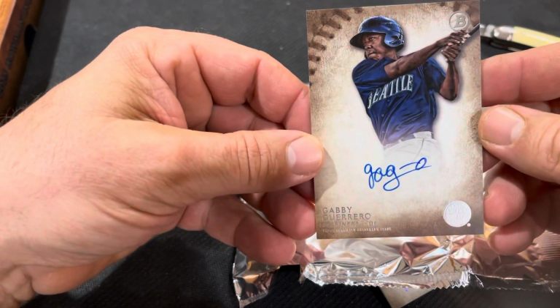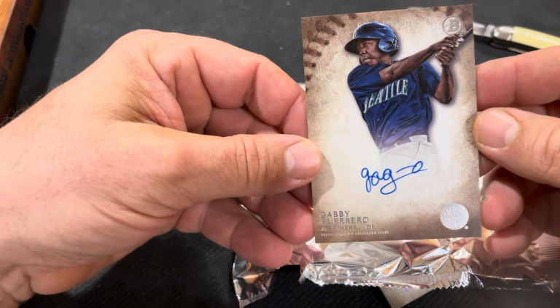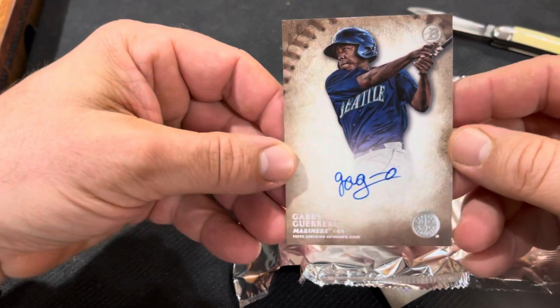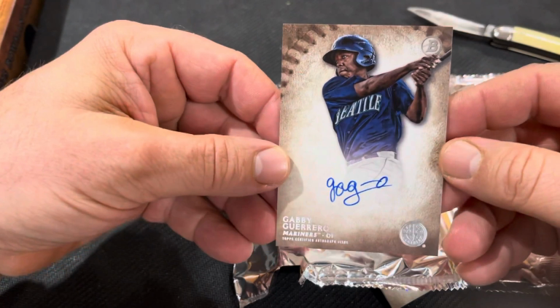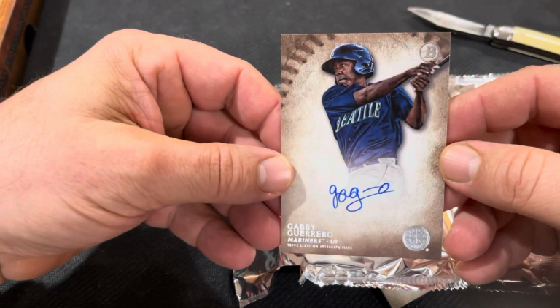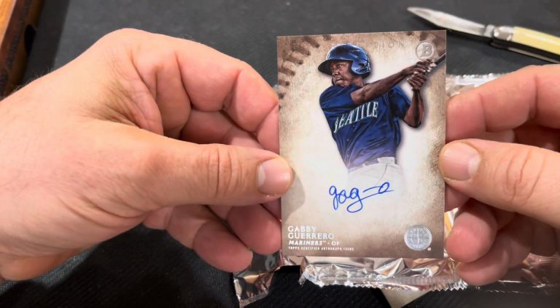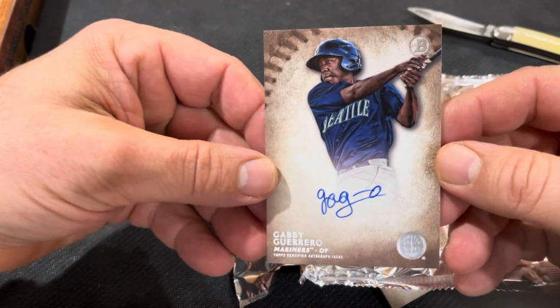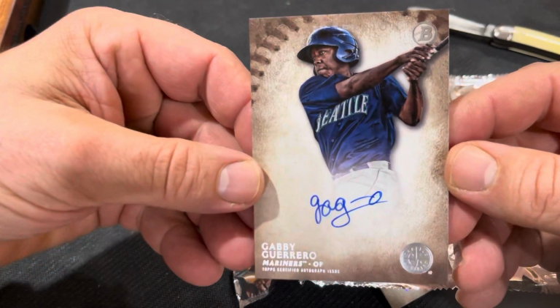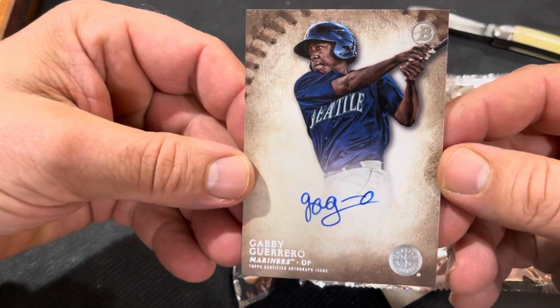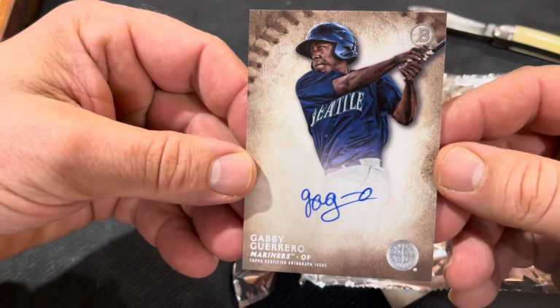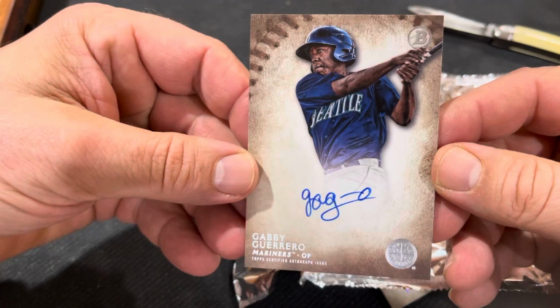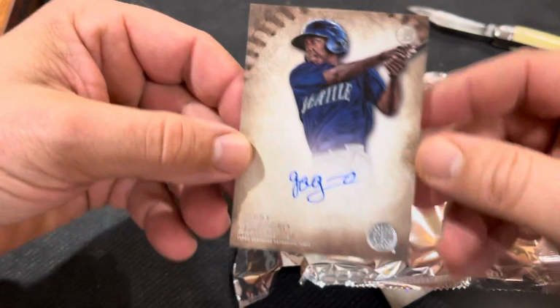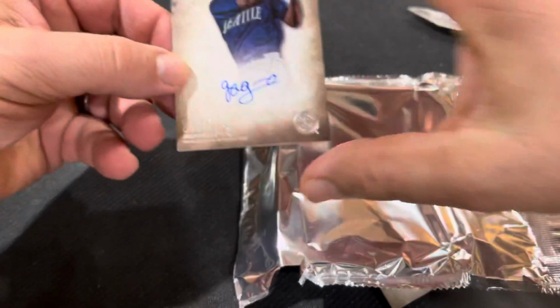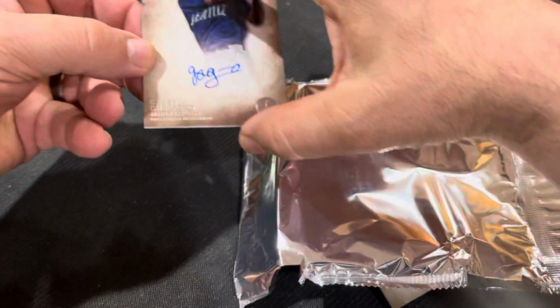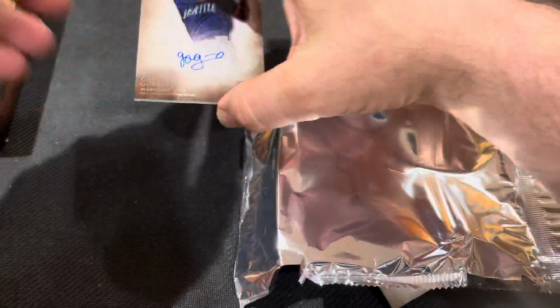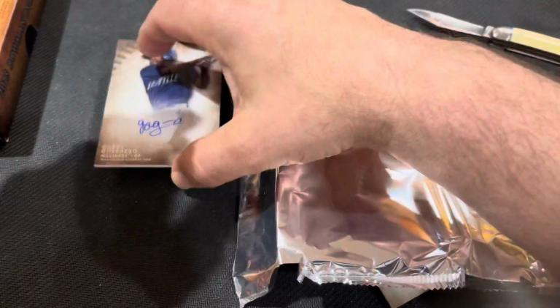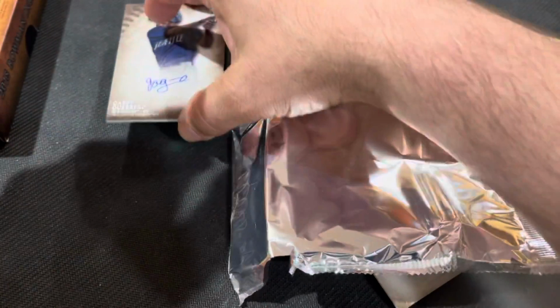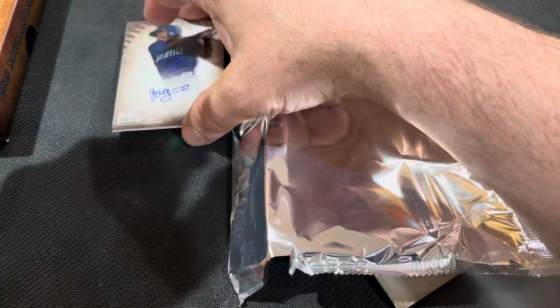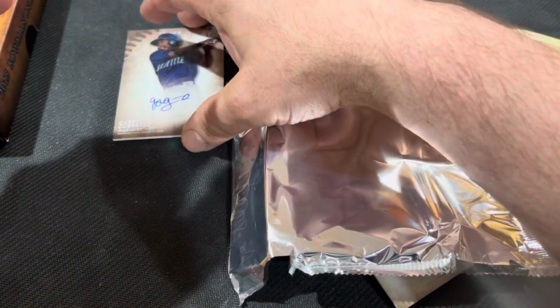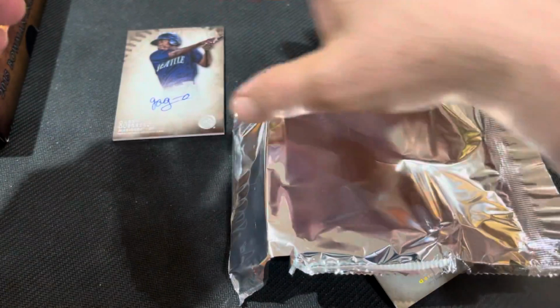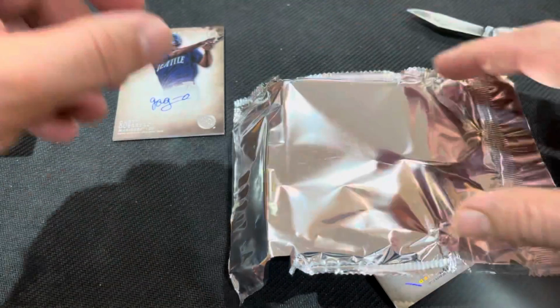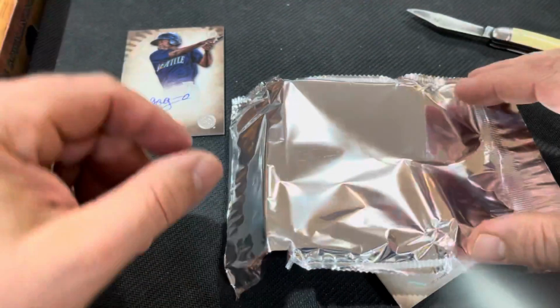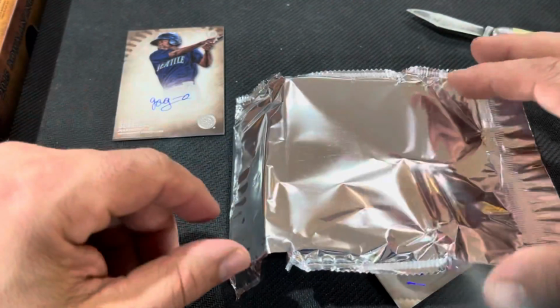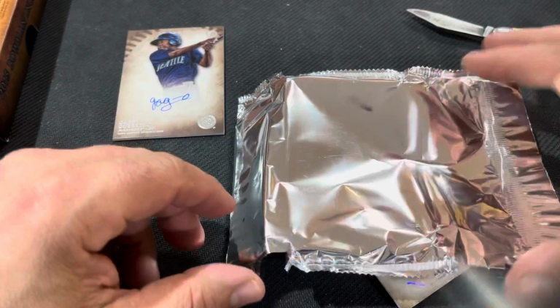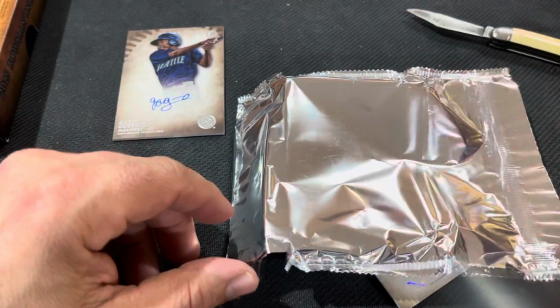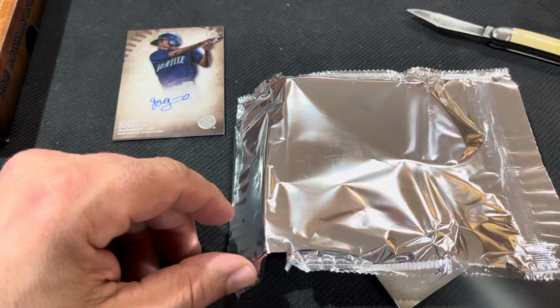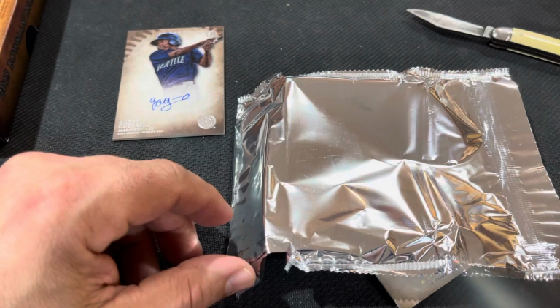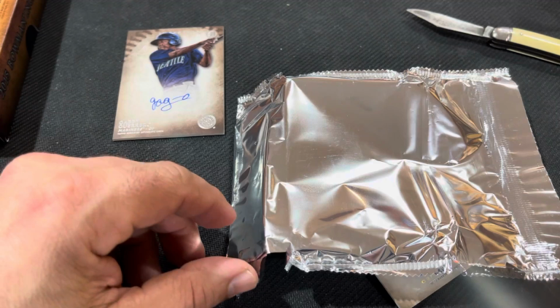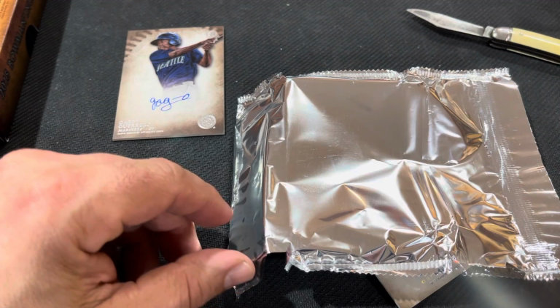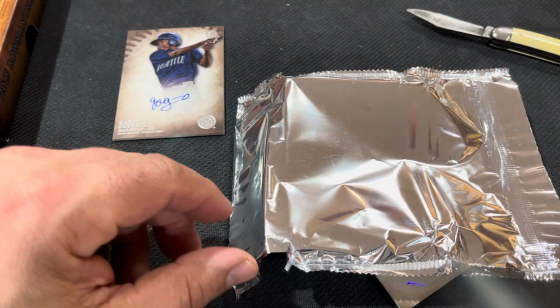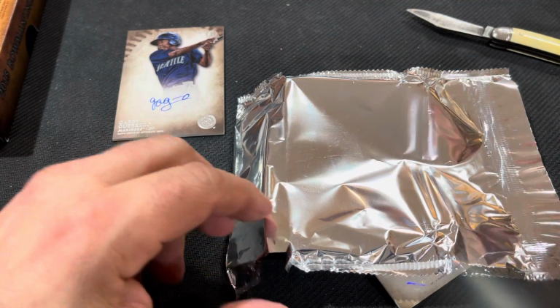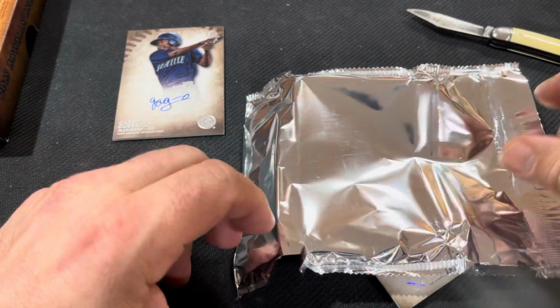Gabby Guerrero. This is my third Gabby Guerrero. Not even in the major leagues anymore — well, that's not true. Who did he sign with? He signed with somebody.